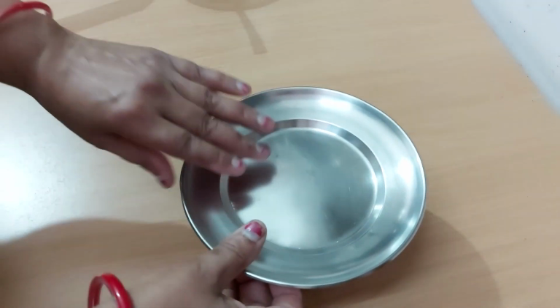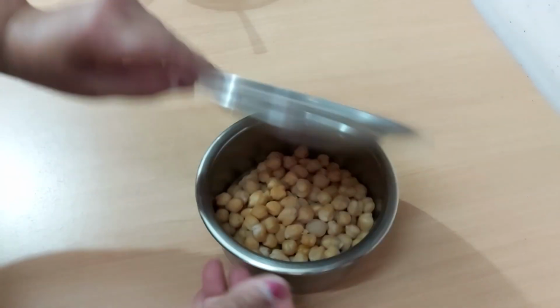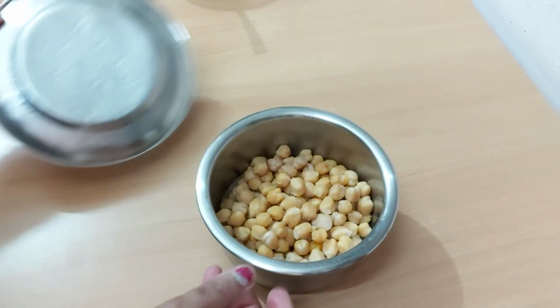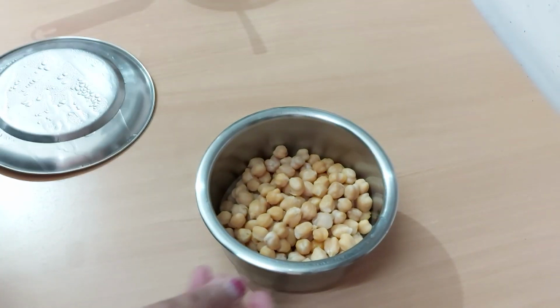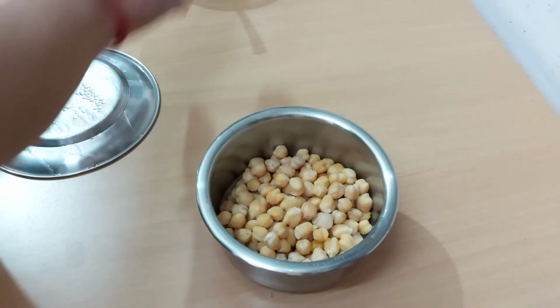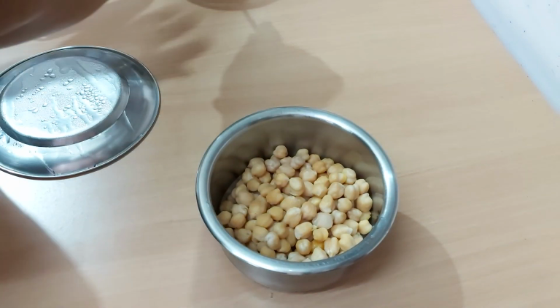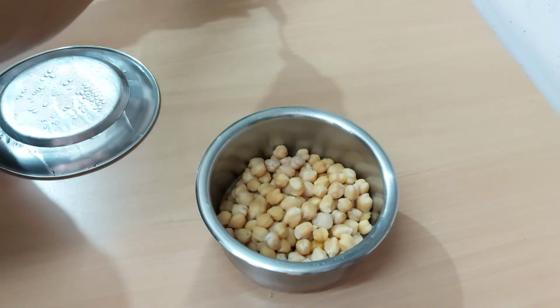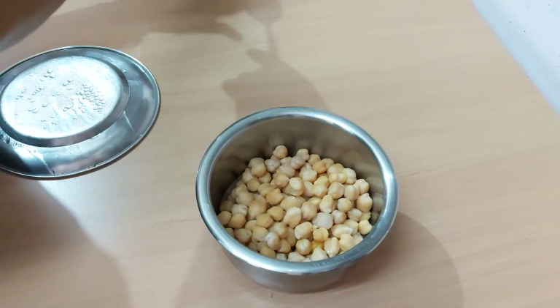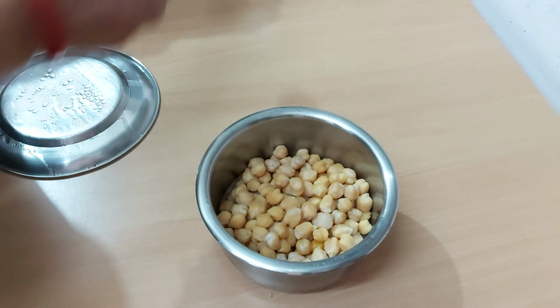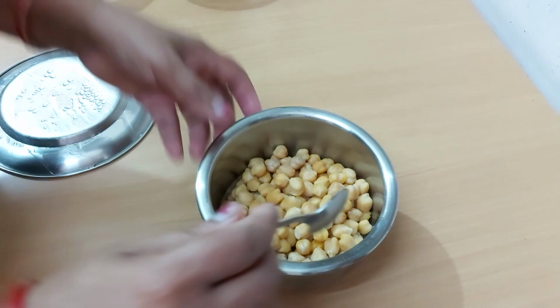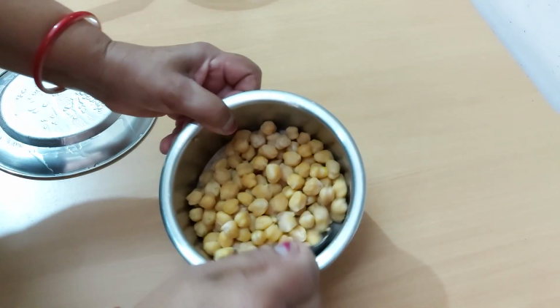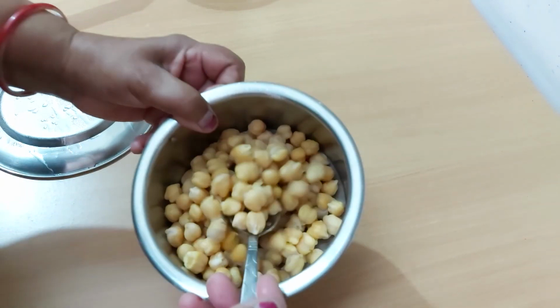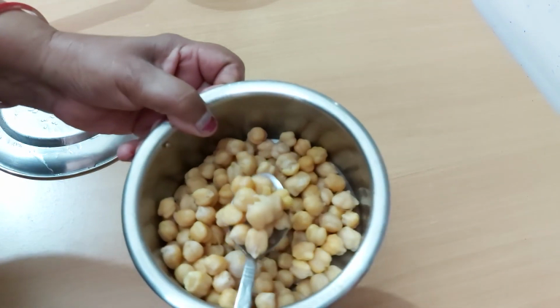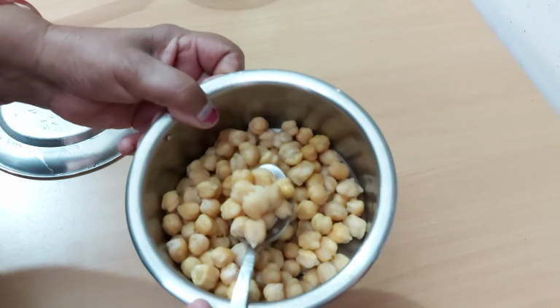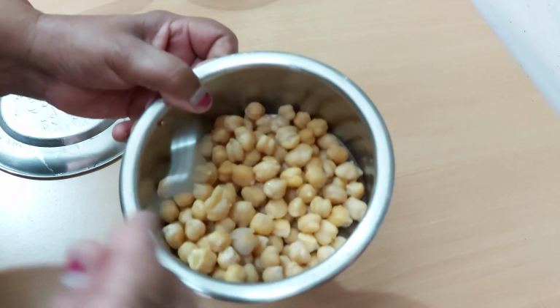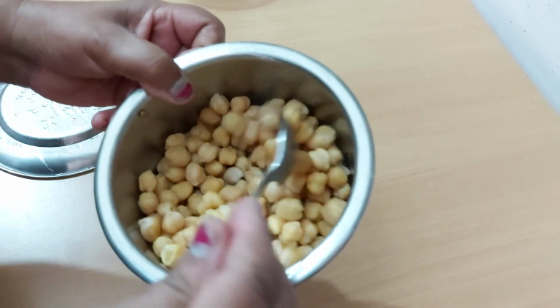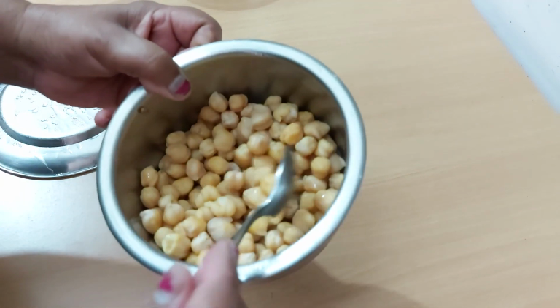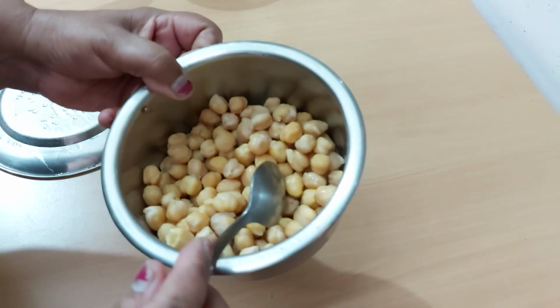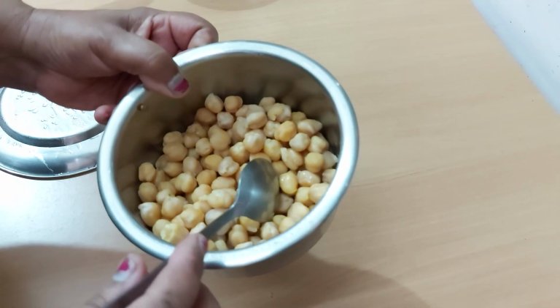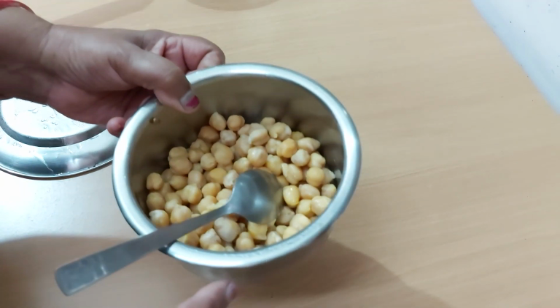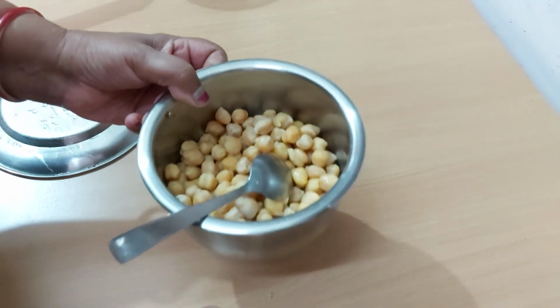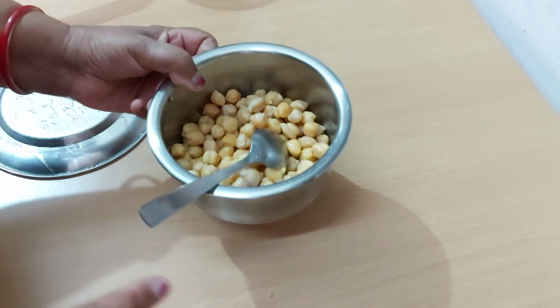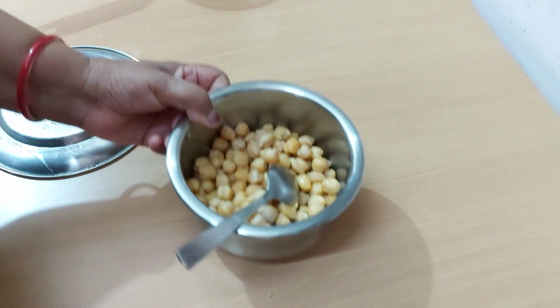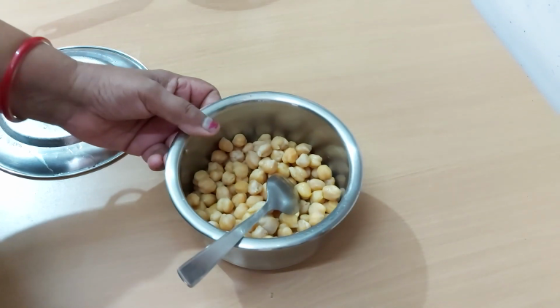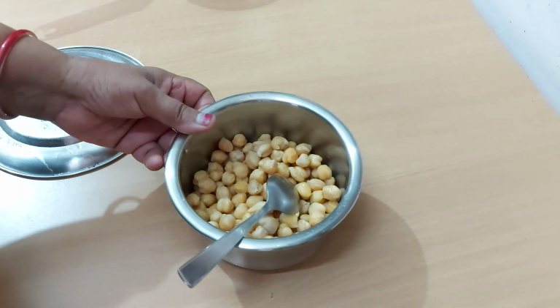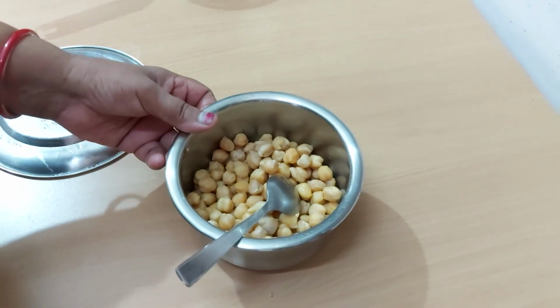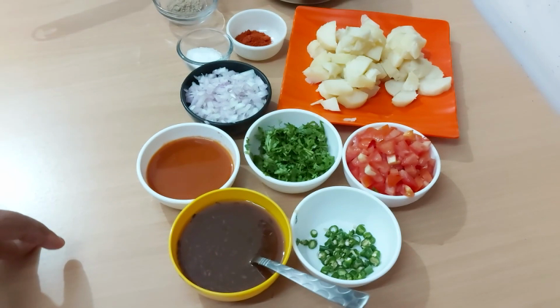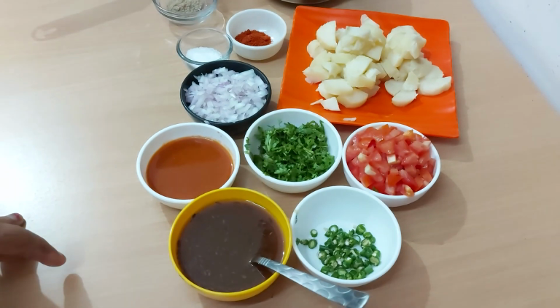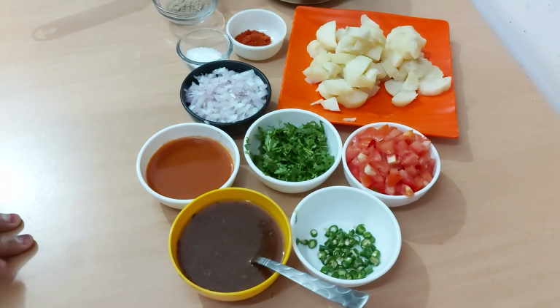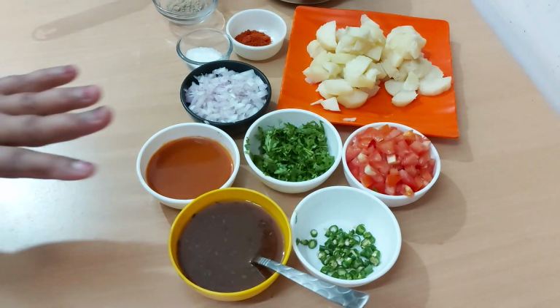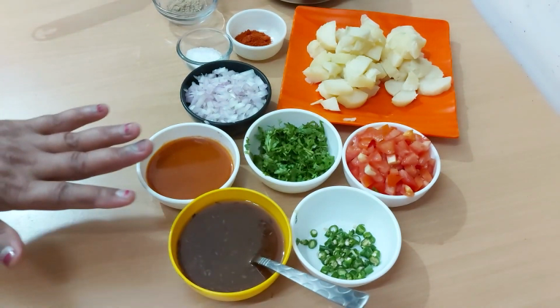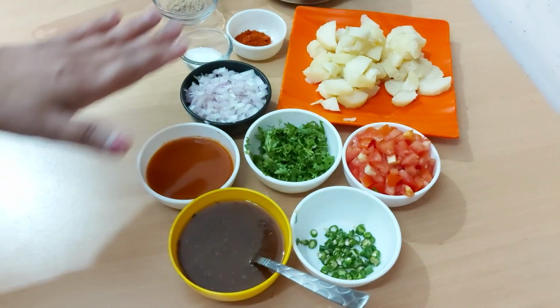Here I have boiled the kabuli chana. I also boiled the kabuli chana and the mott together. I also added kala namak in it.